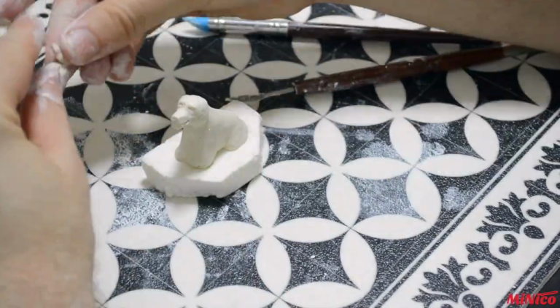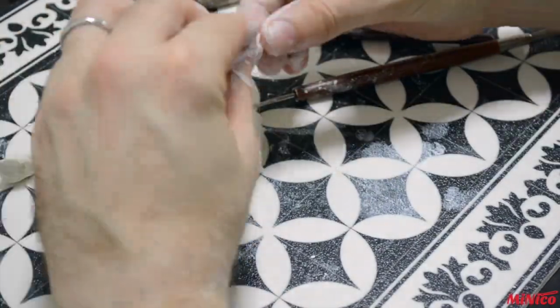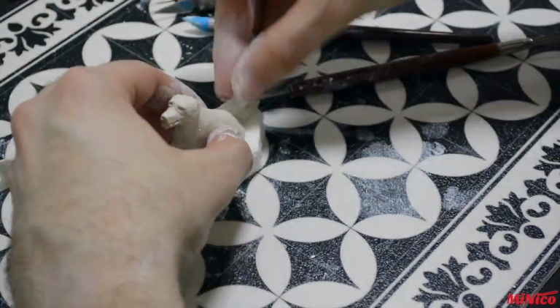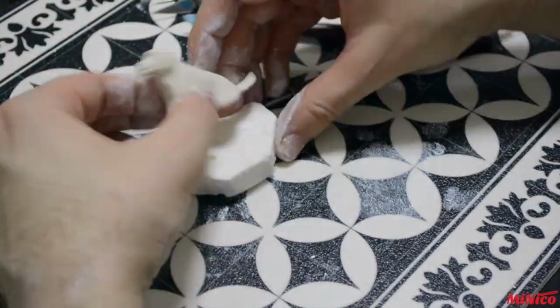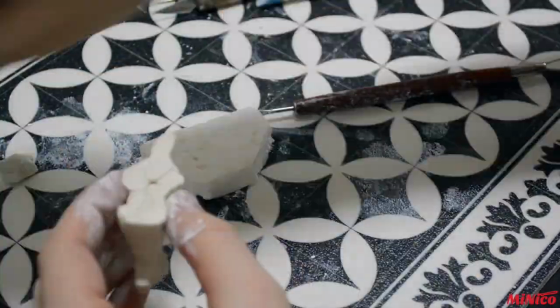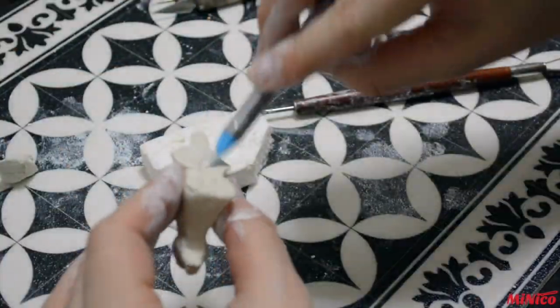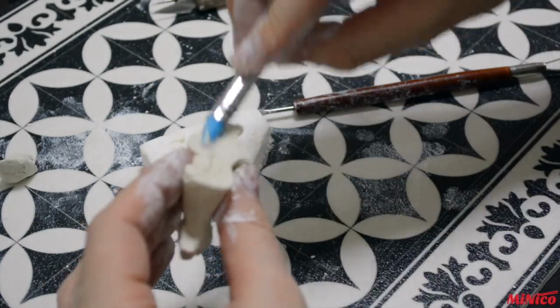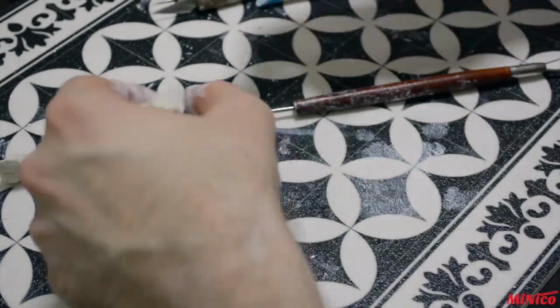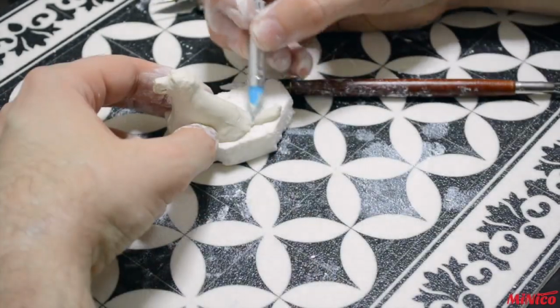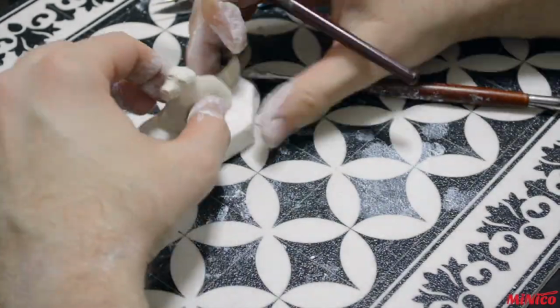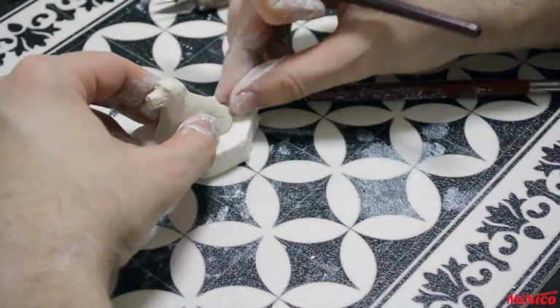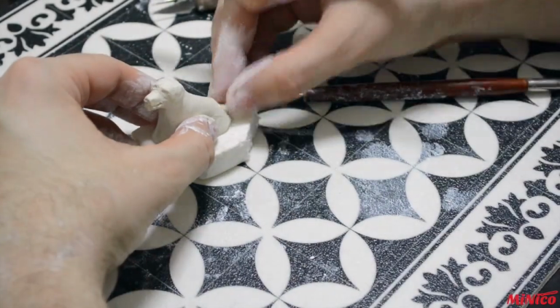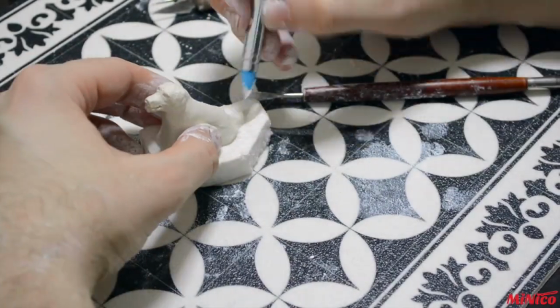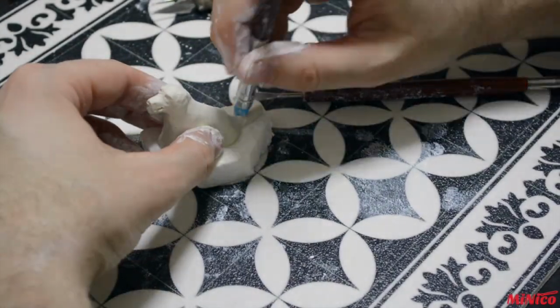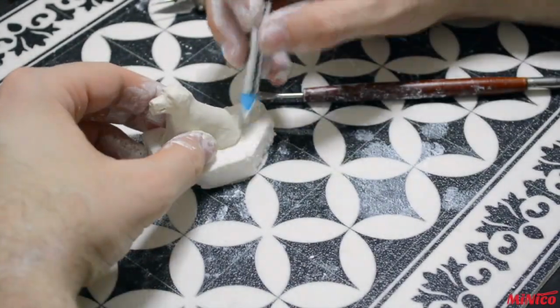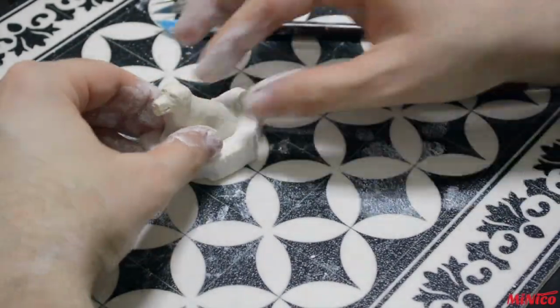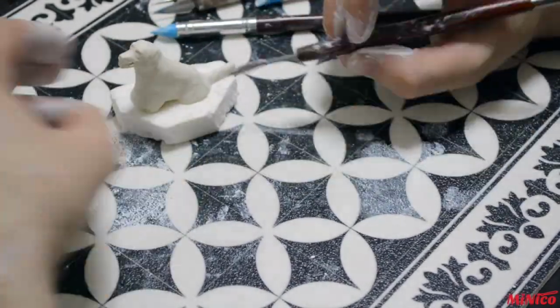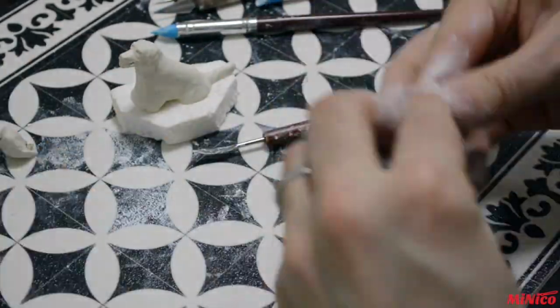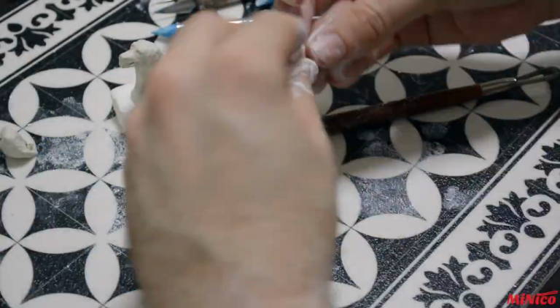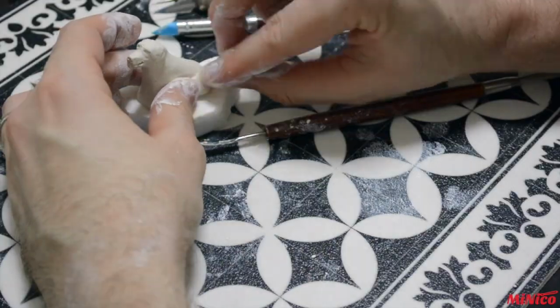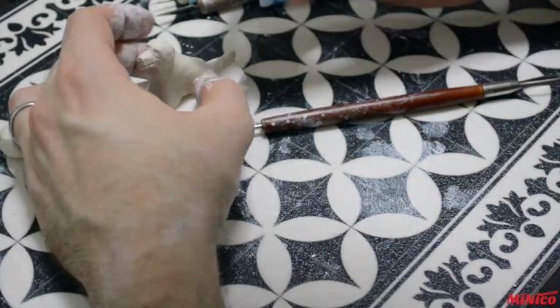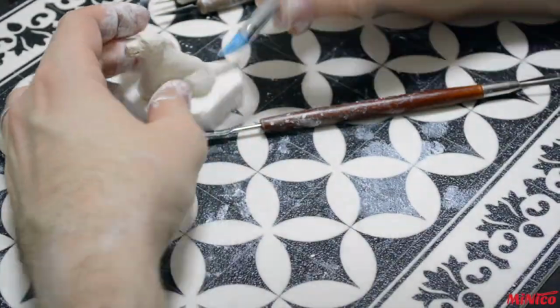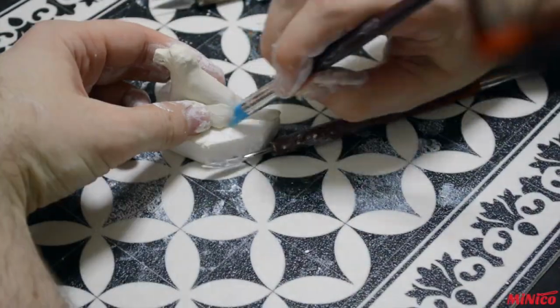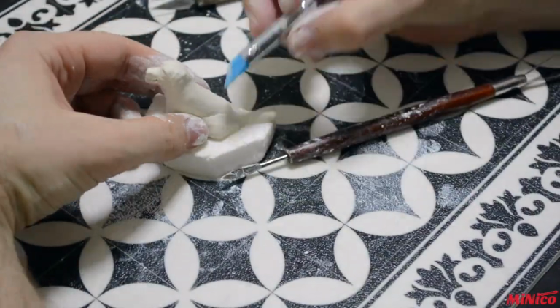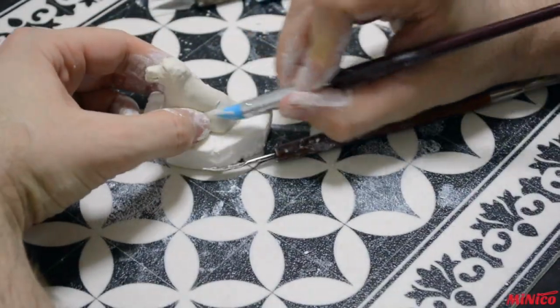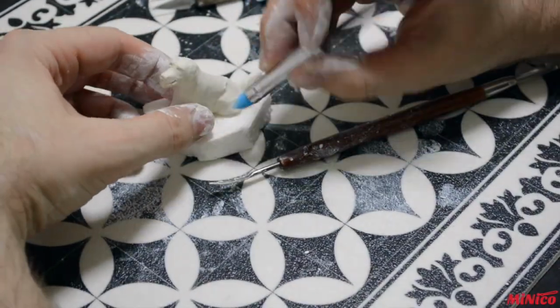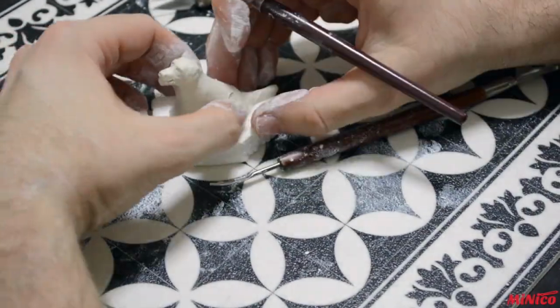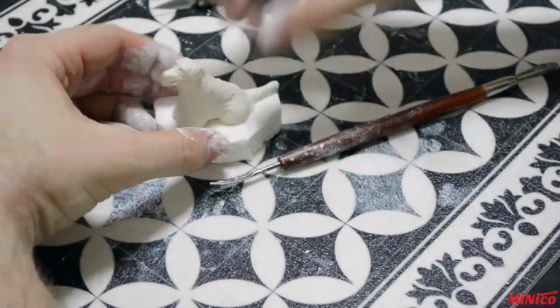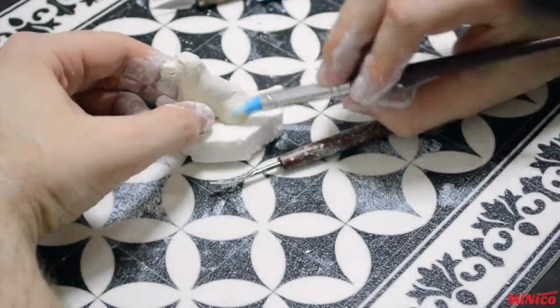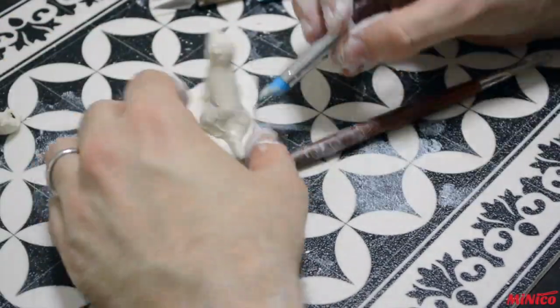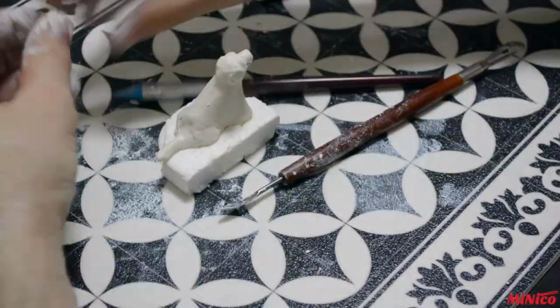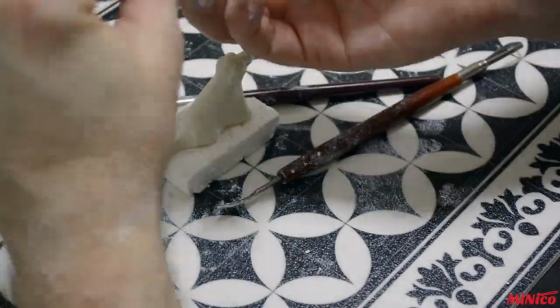When adding new pieces of clay to your model, try to blend it in. Here I remove the model from the stand so I can blend it from the bottom and avoid the tail from falling down later on.